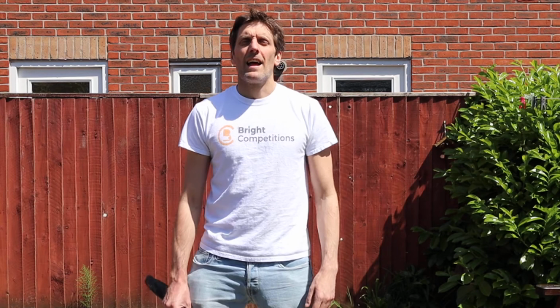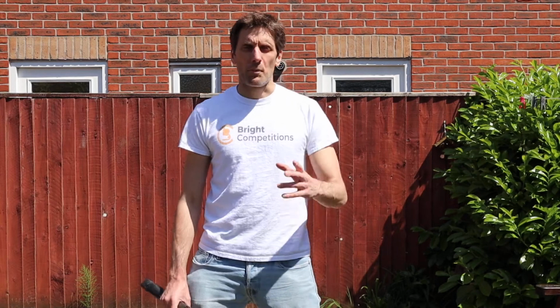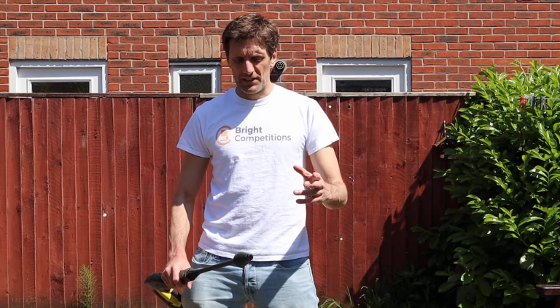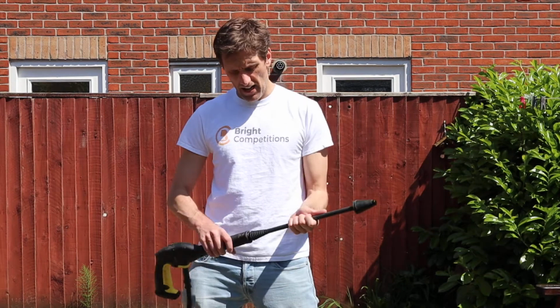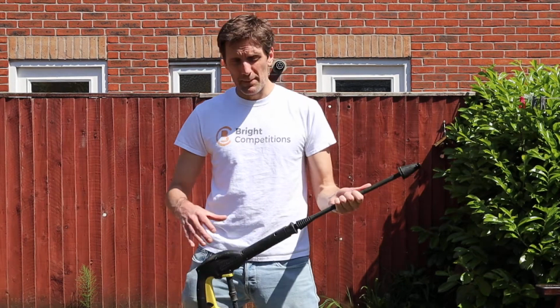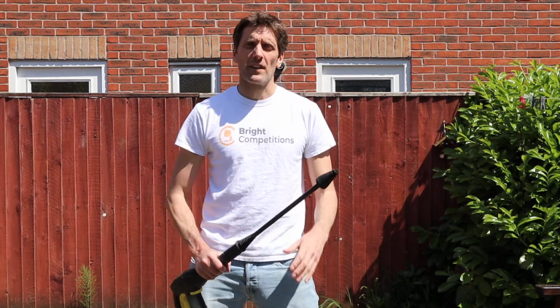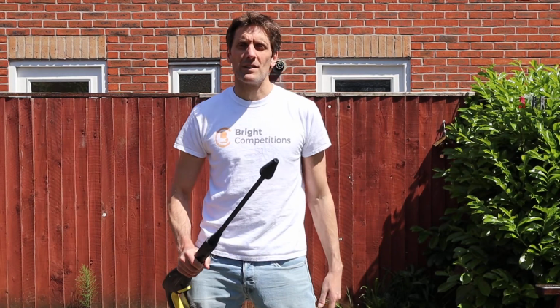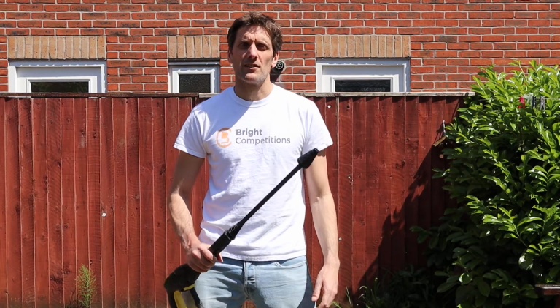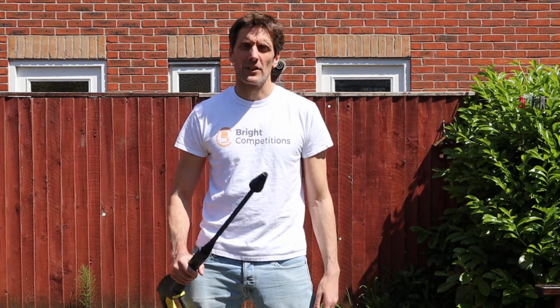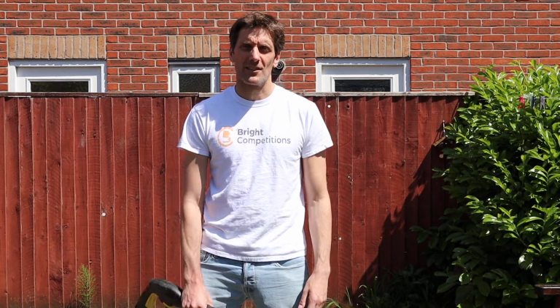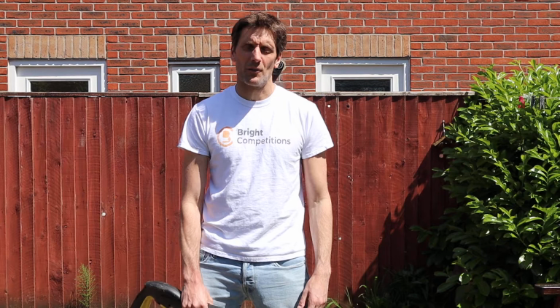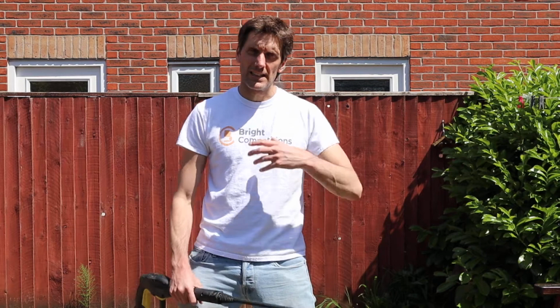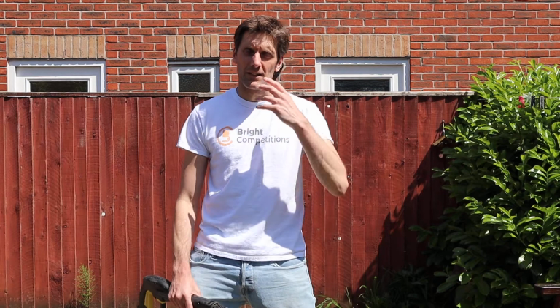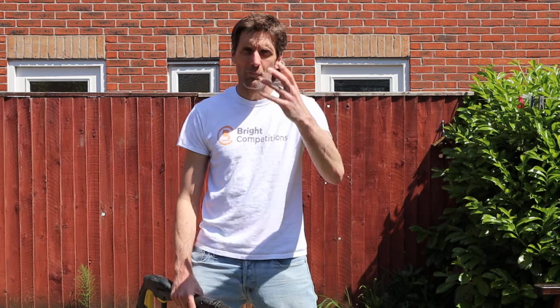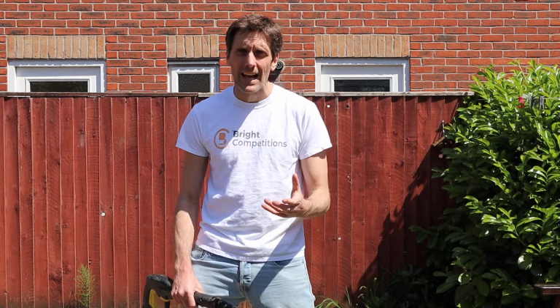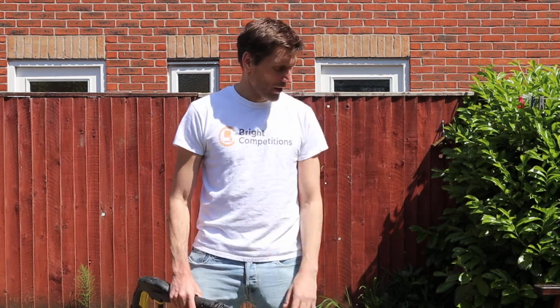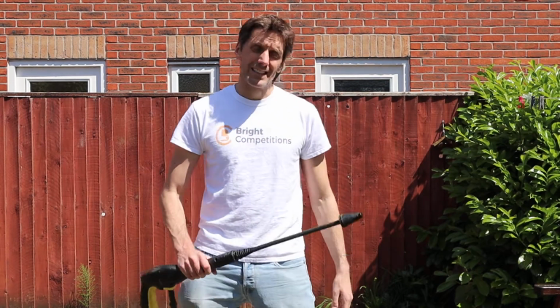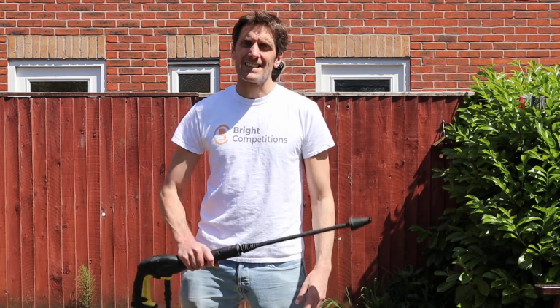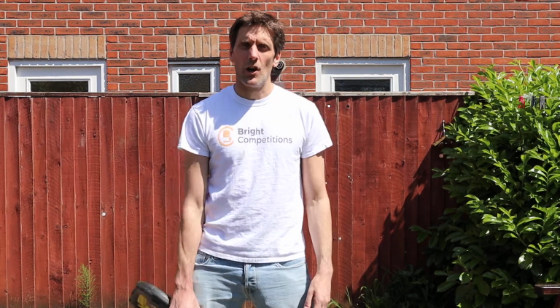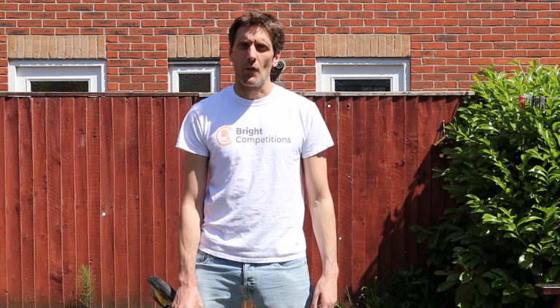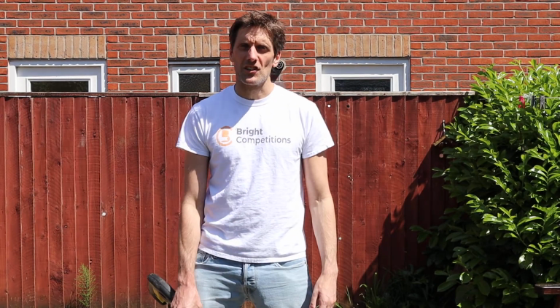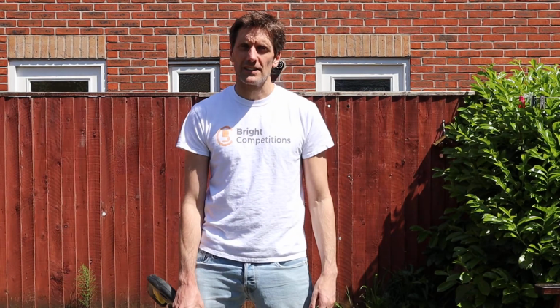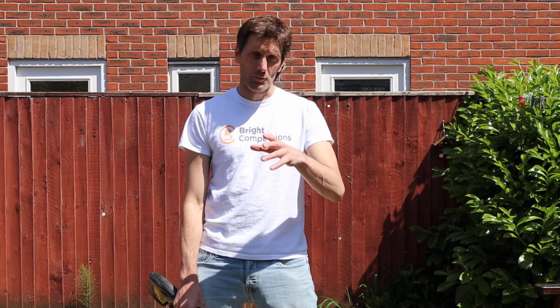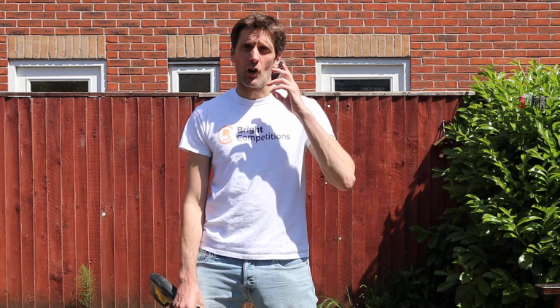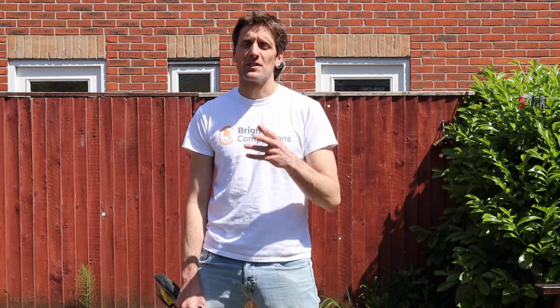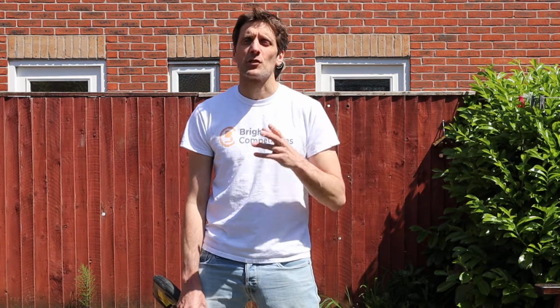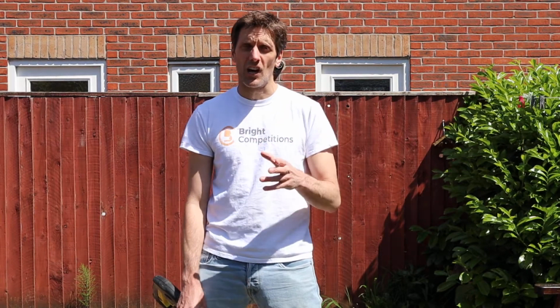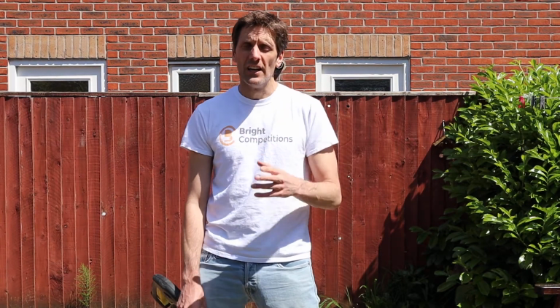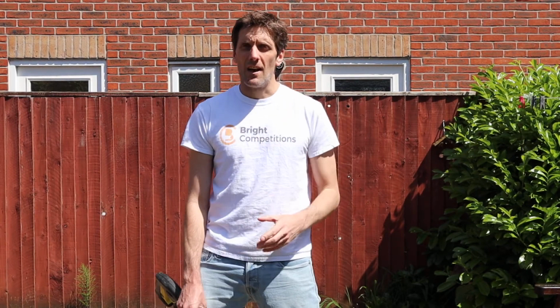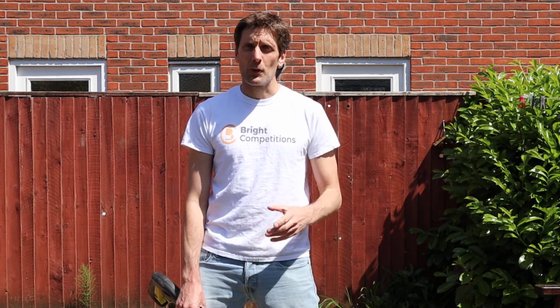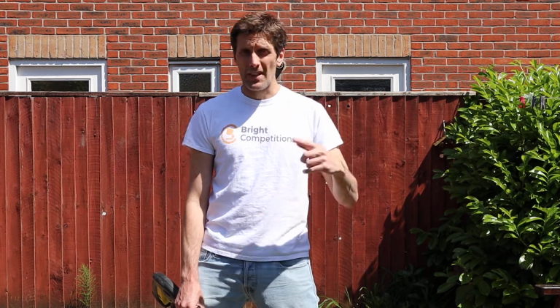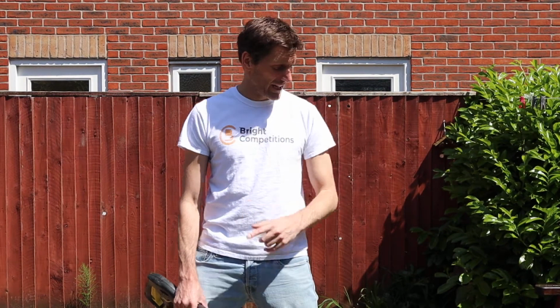Hey guys, Bright Competitions here. The missus has finally got me to do some work in the garden, so I thought I'd combine that with telling you exactly what the Karcher thing does — the reason why we've got a competition for the Karcher coming up this weekend.